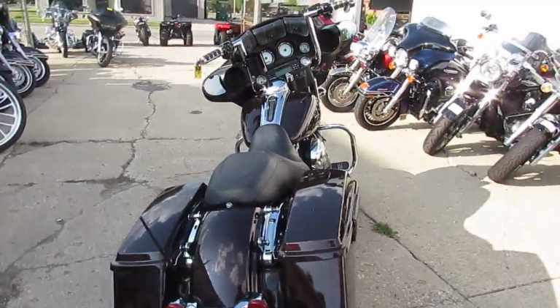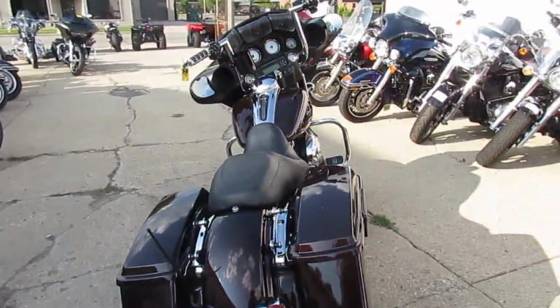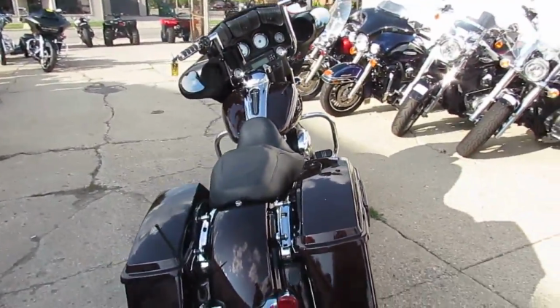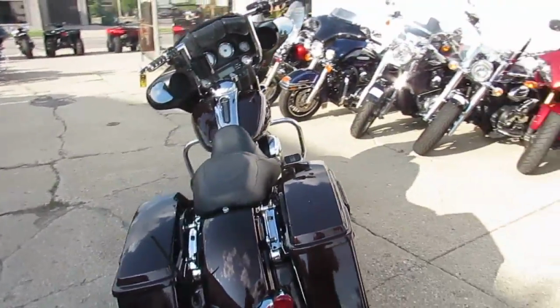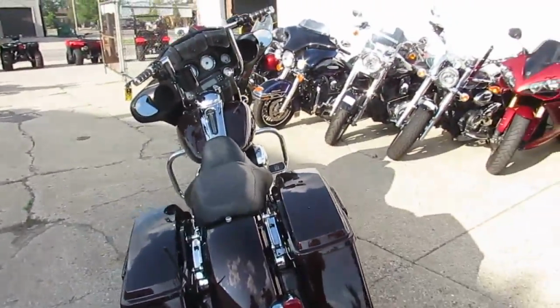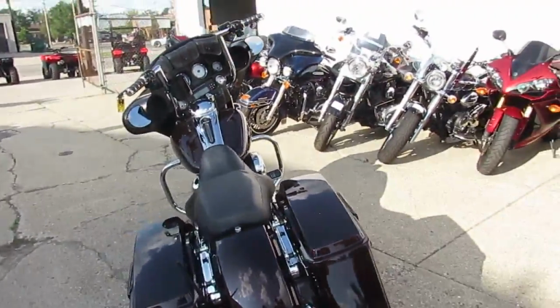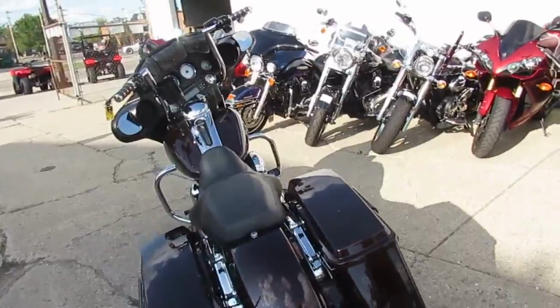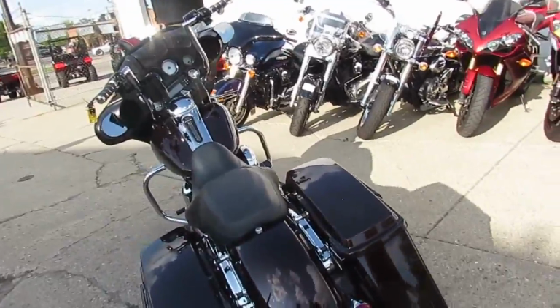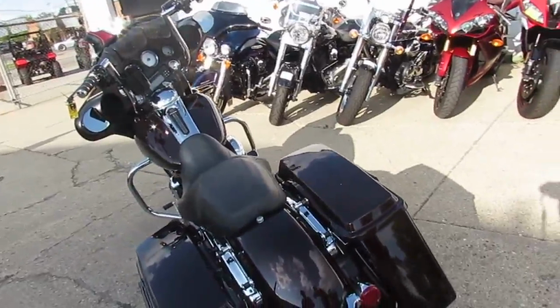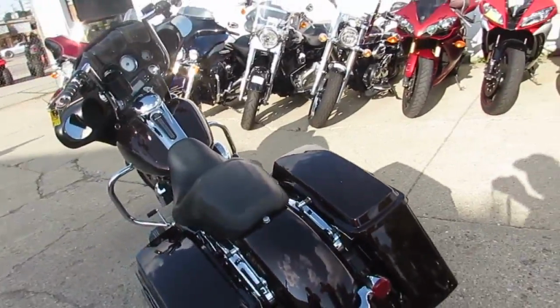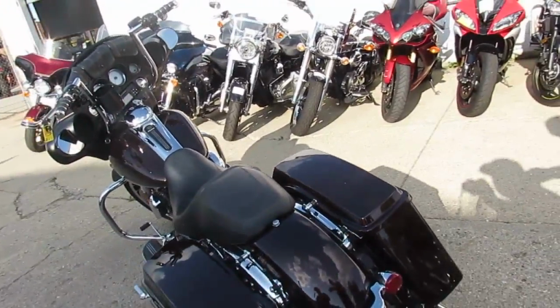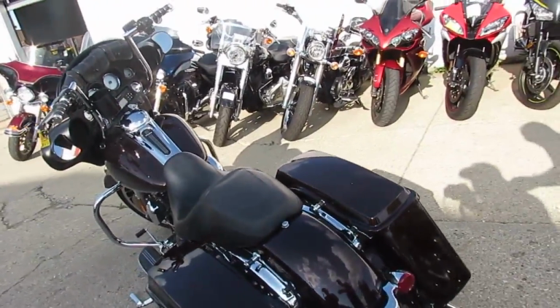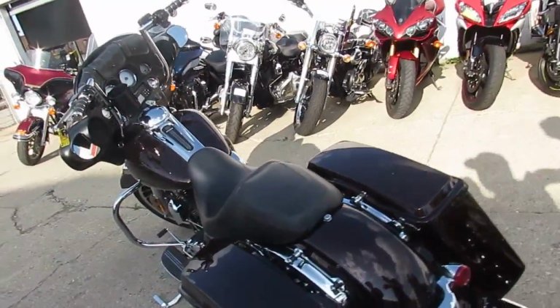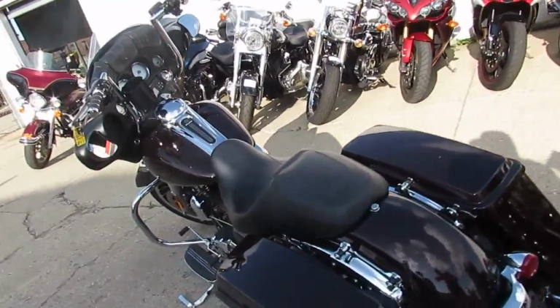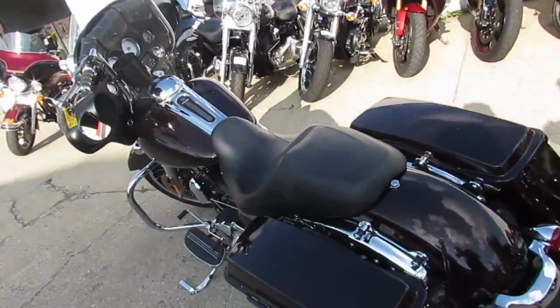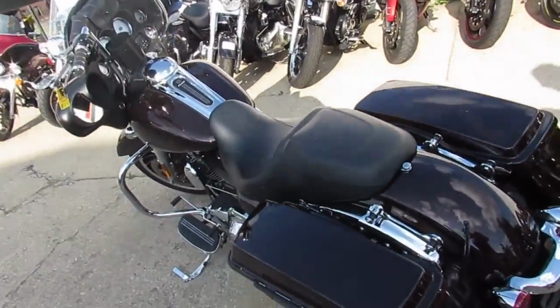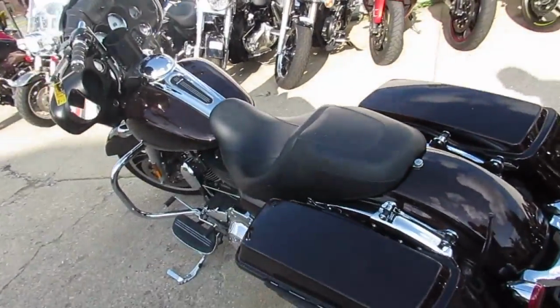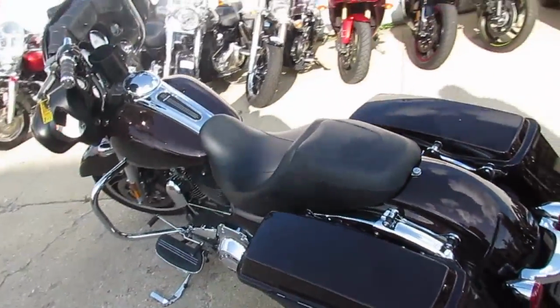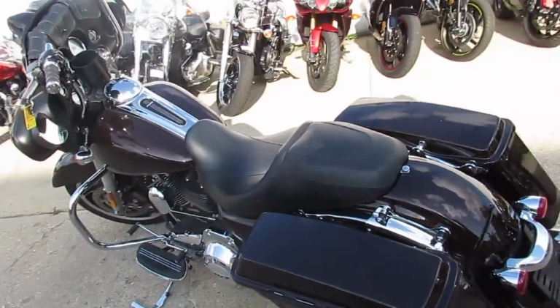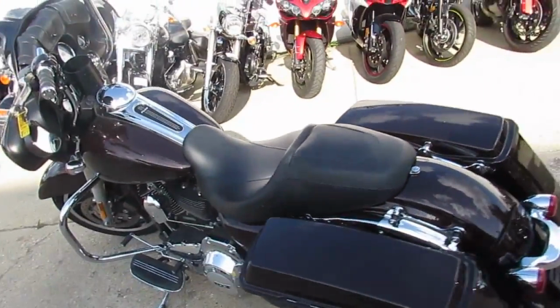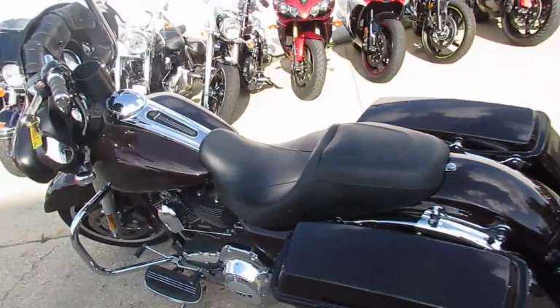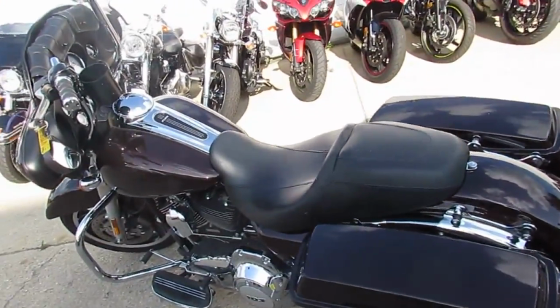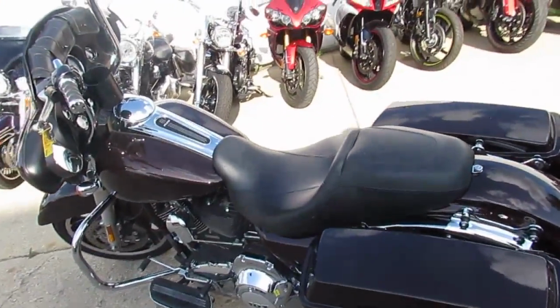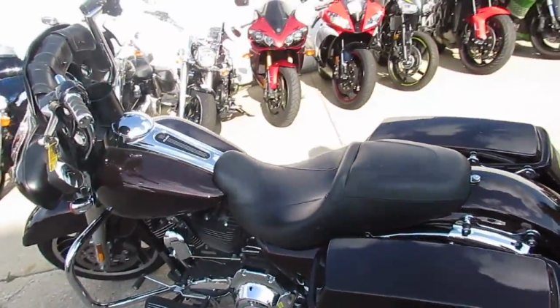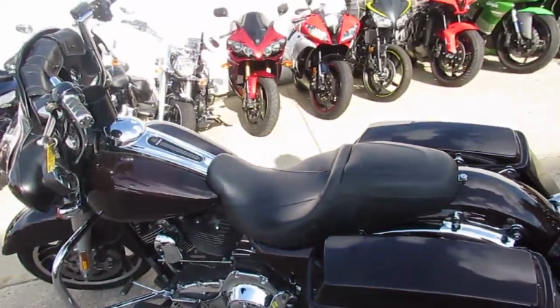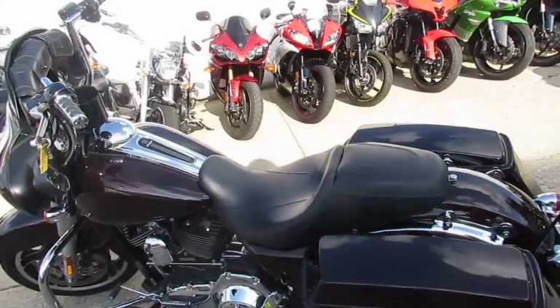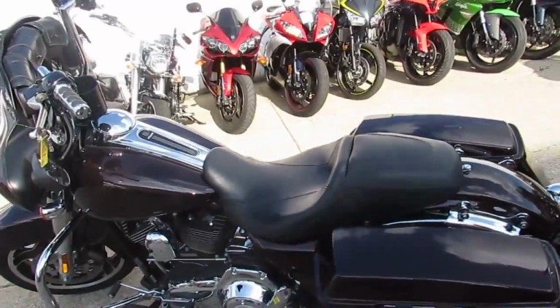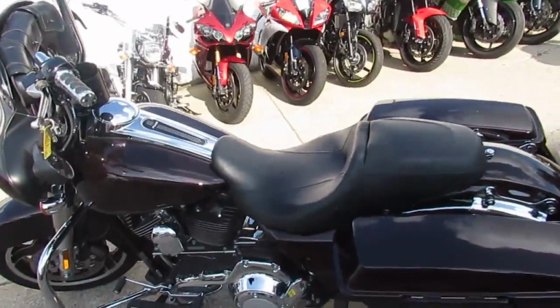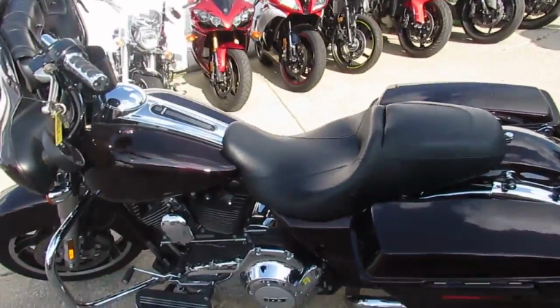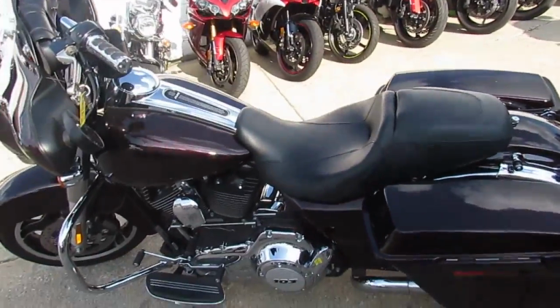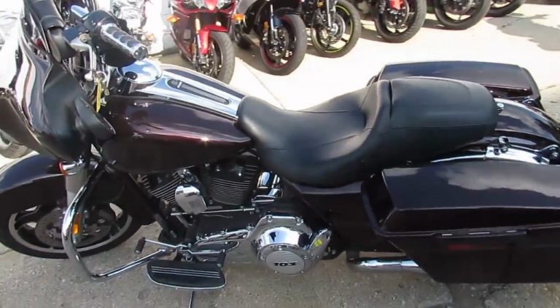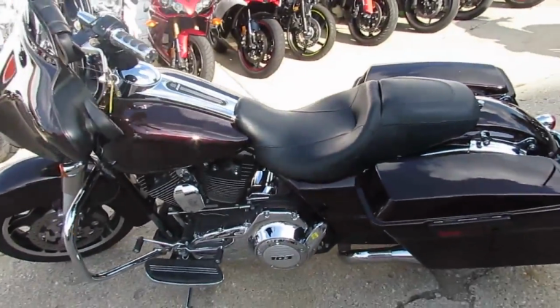You're going to look great on this bike, as you guys can see in the video. This thing is sweet. All the fluids have been changed and it's been inspected. You guys can buy with confidence — it's a great buy.